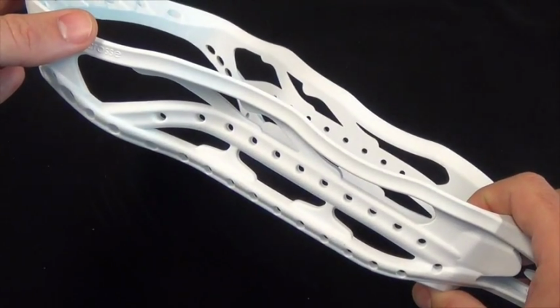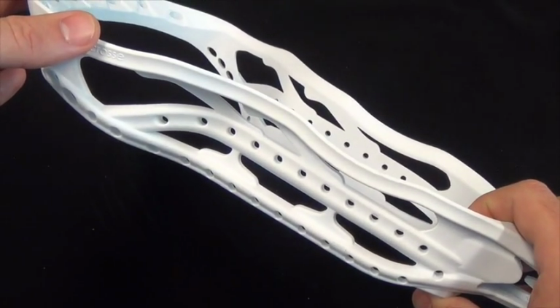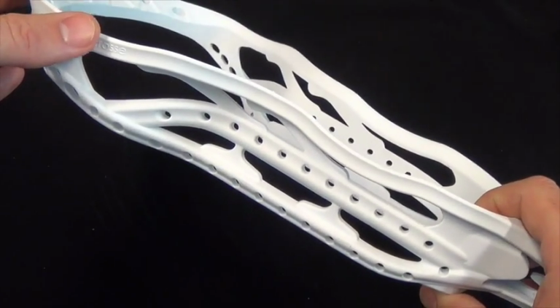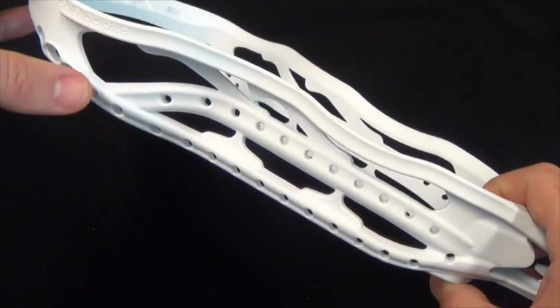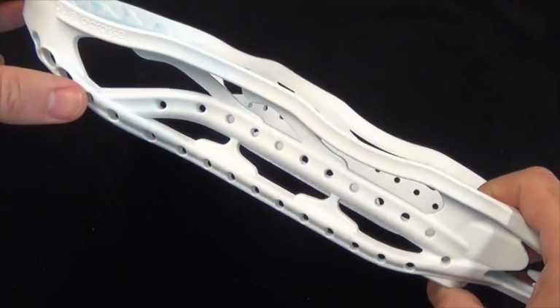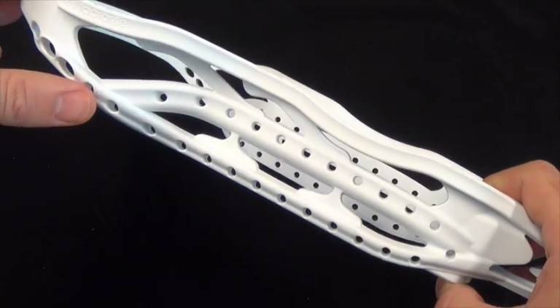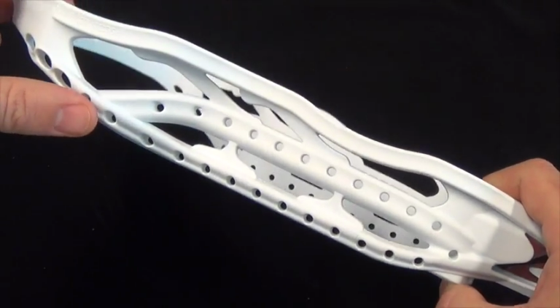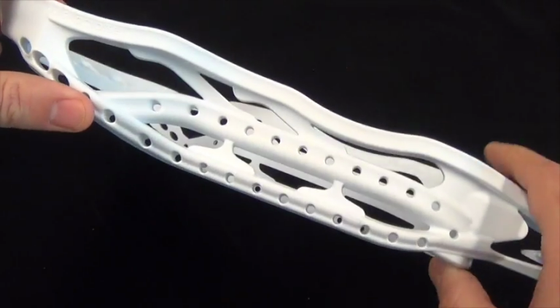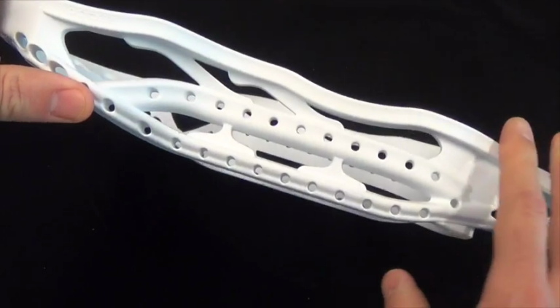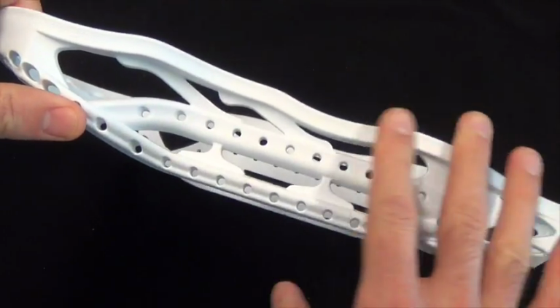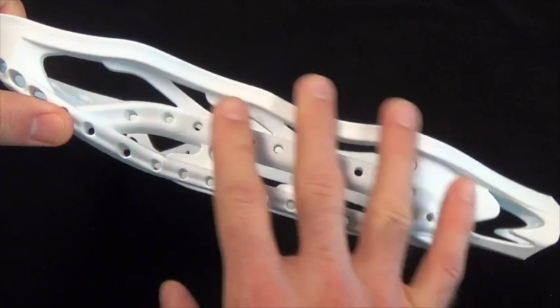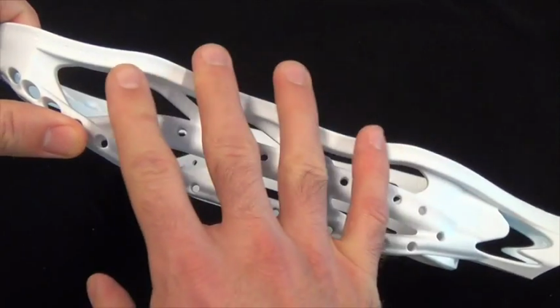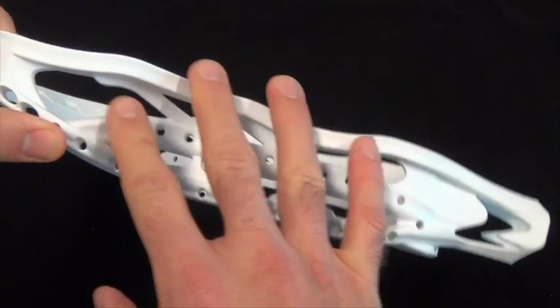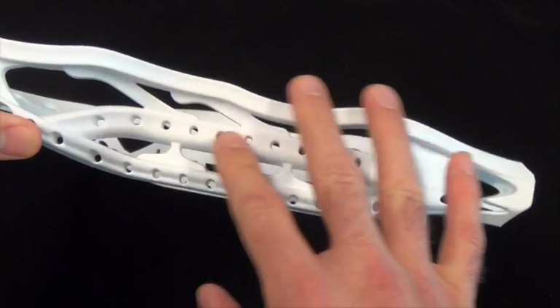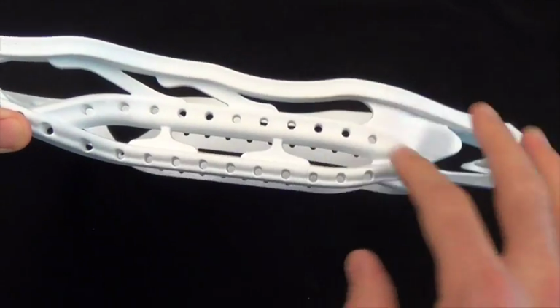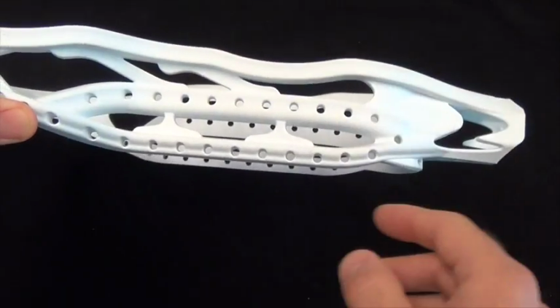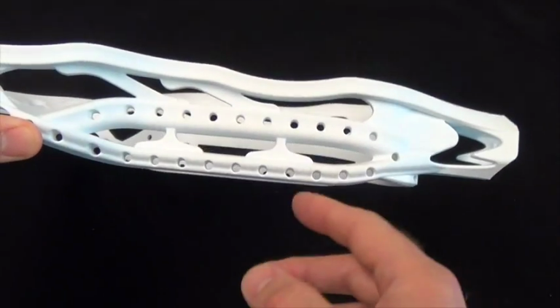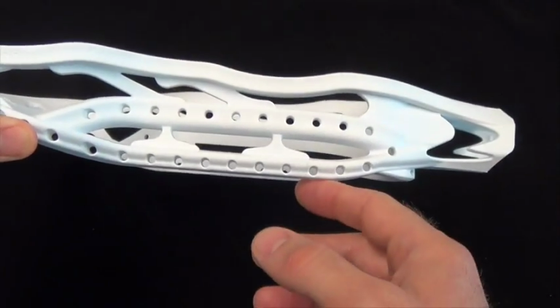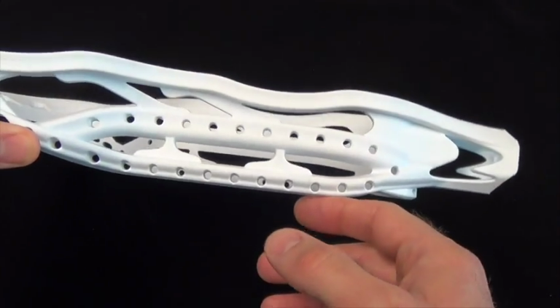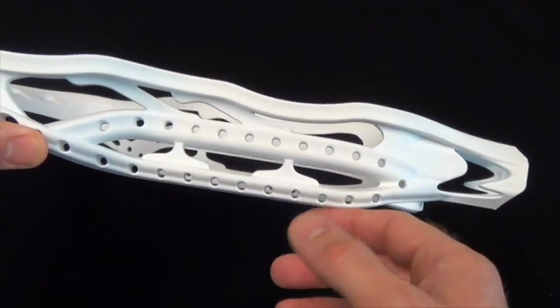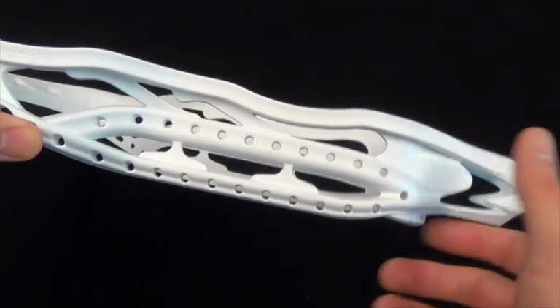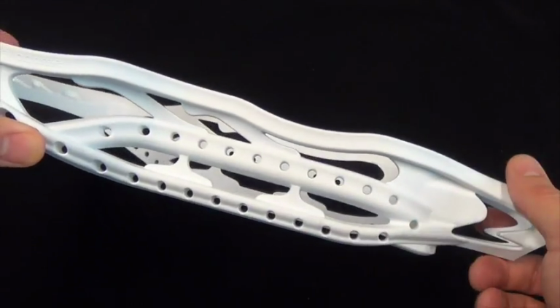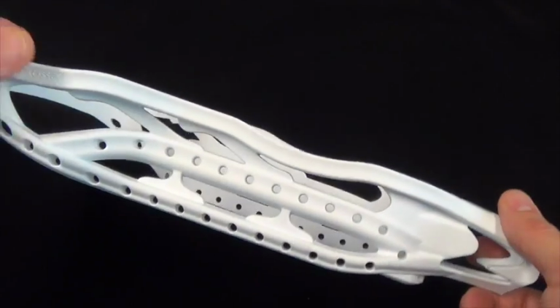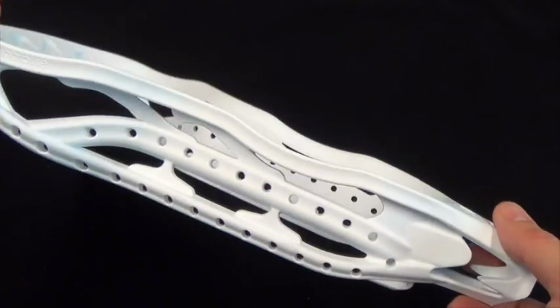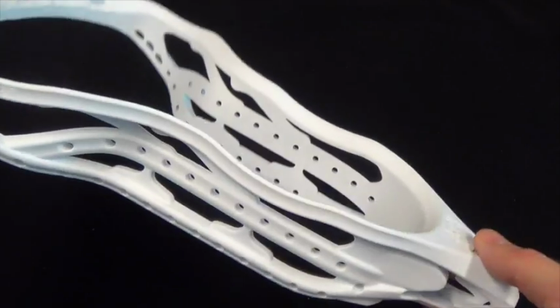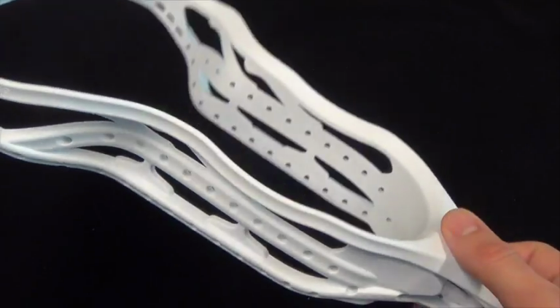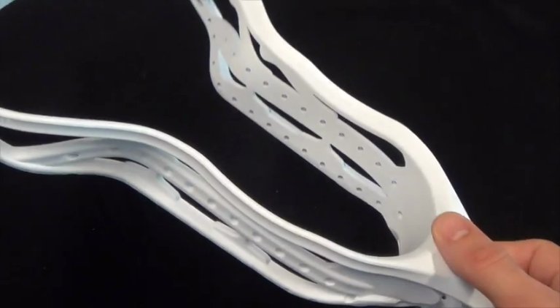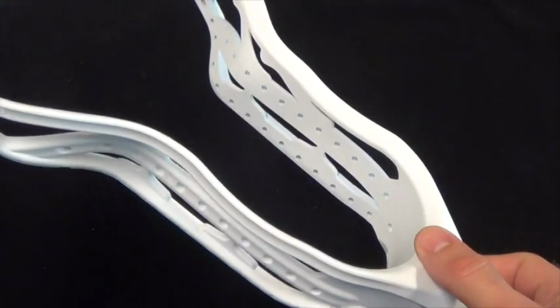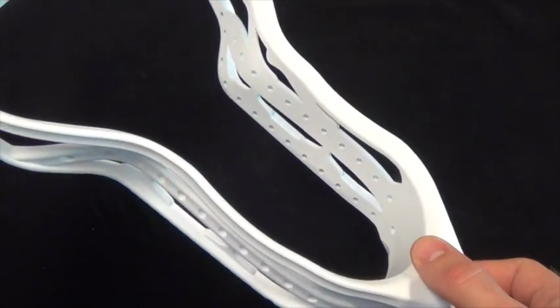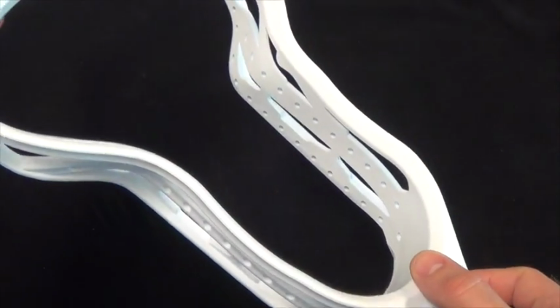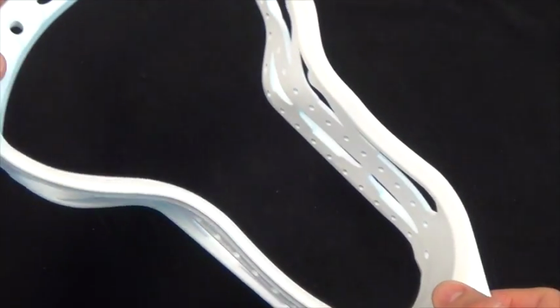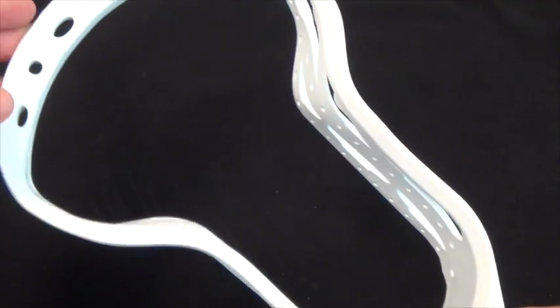We were able to create the feel of an offset through the weight distribution of the Aries as well as through the location of its center of gravity. The Aries looks and plays like a modern head.